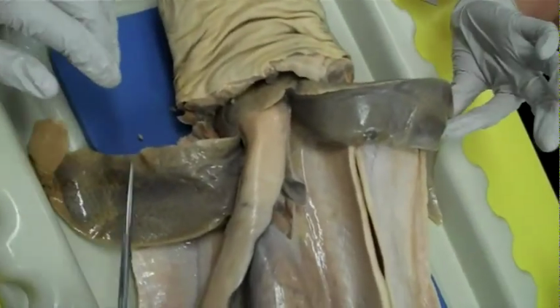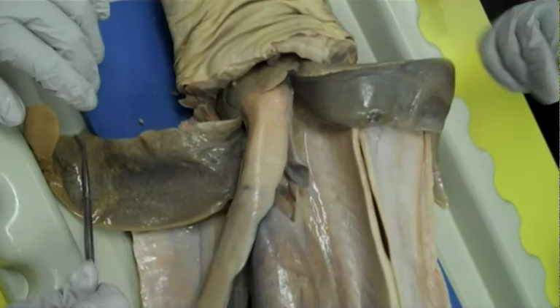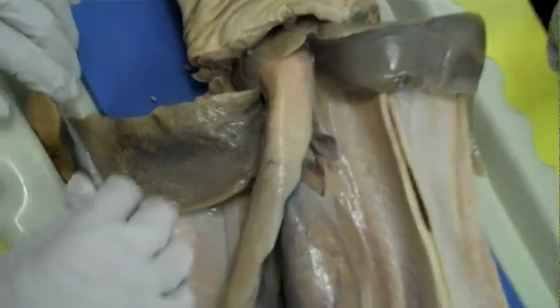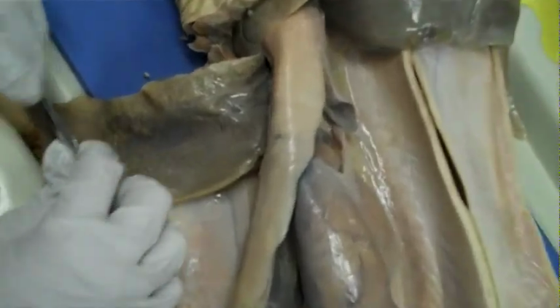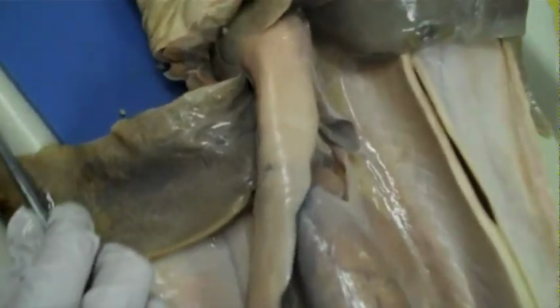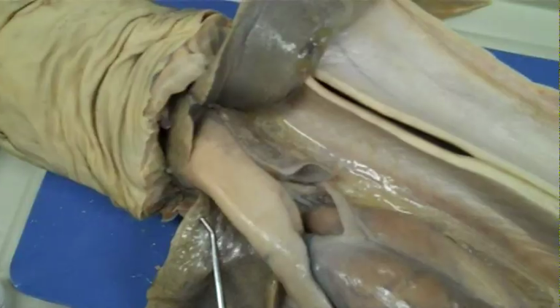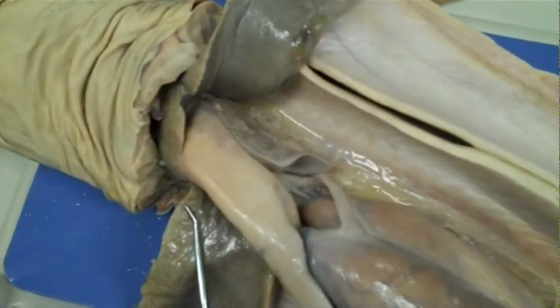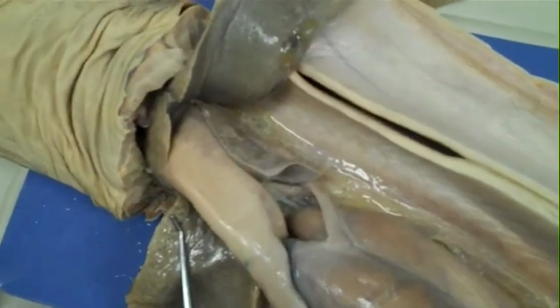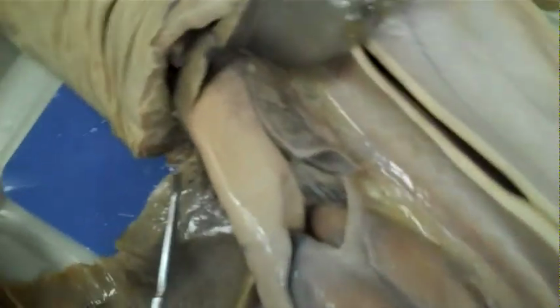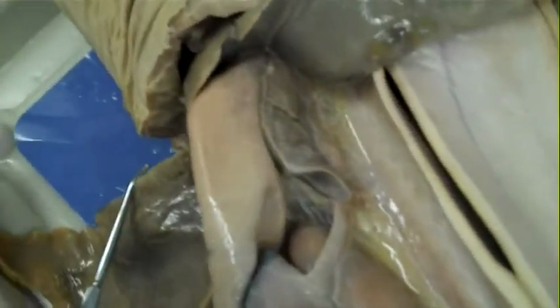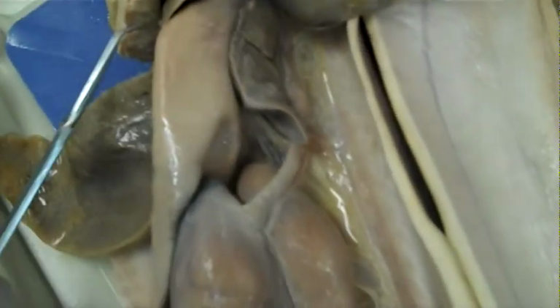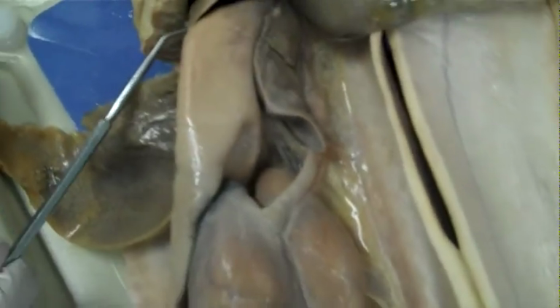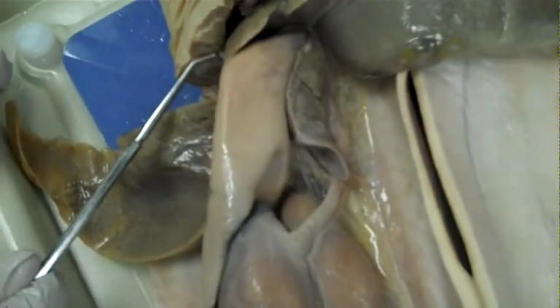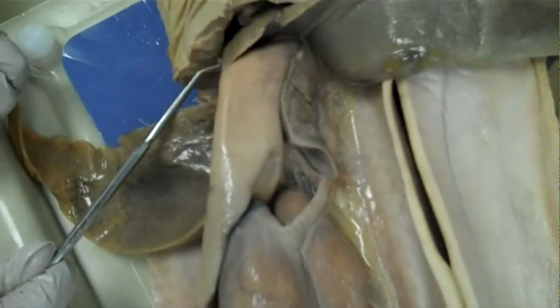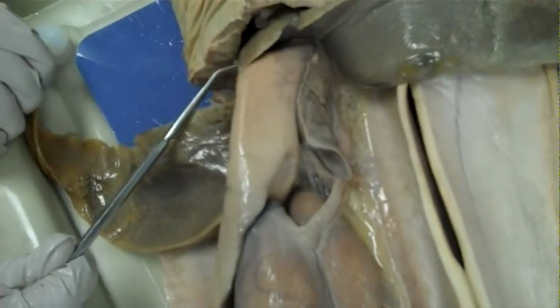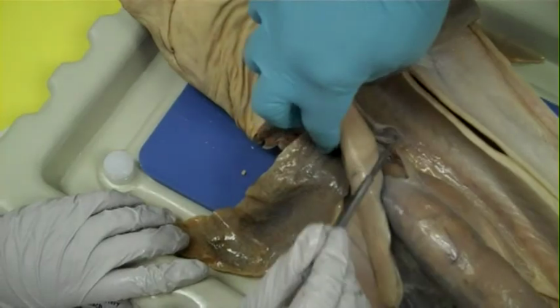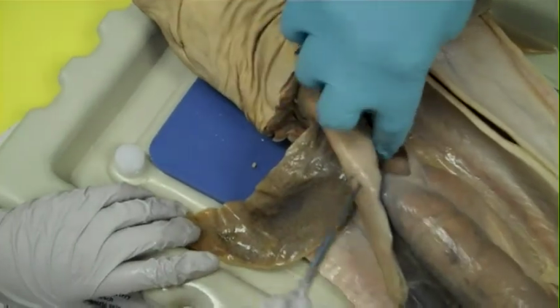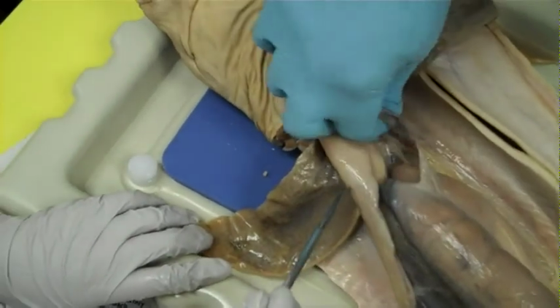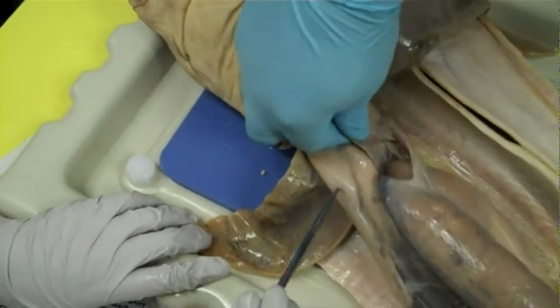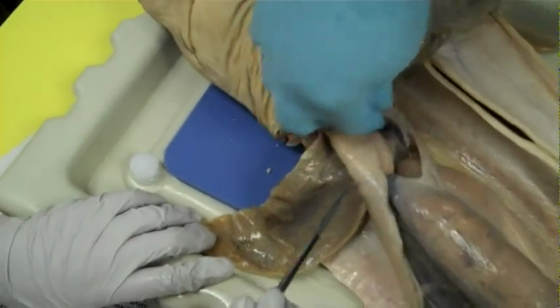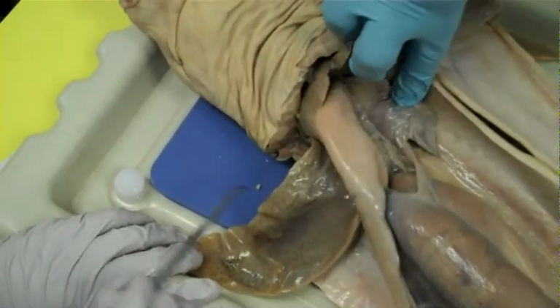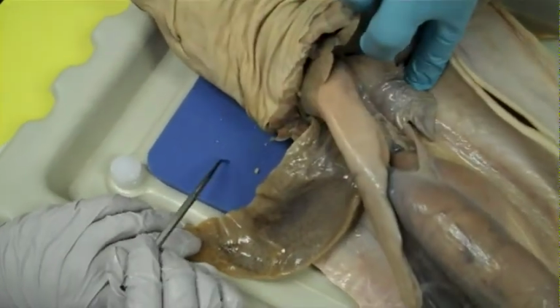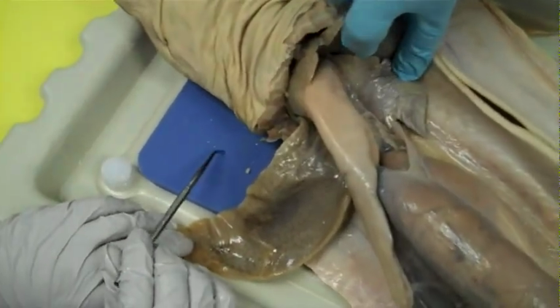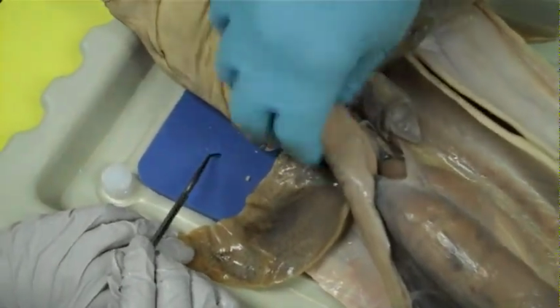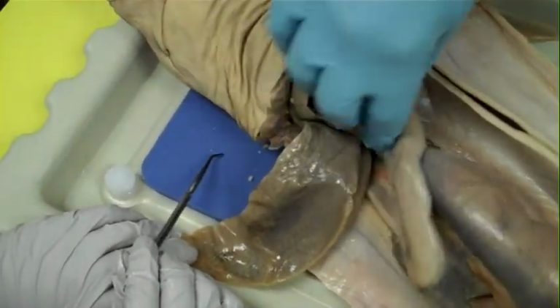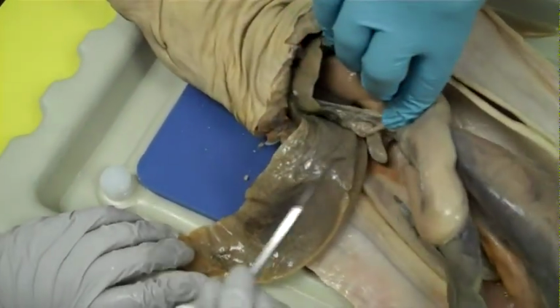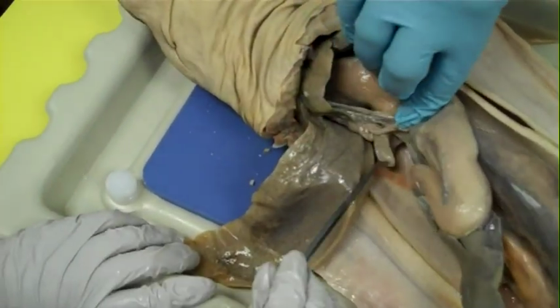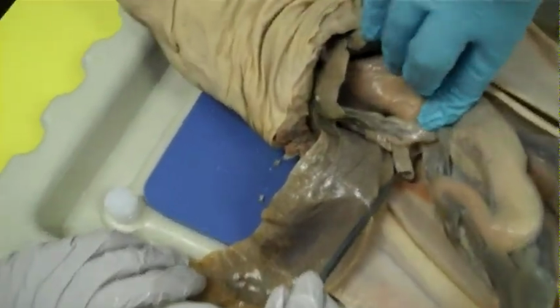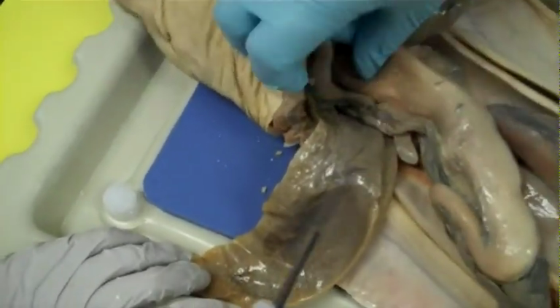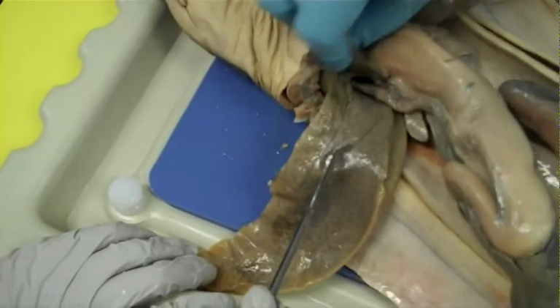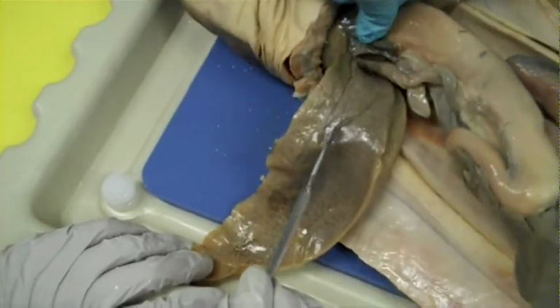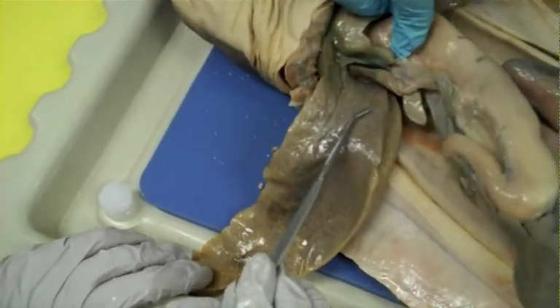Do not cut it out — we're not removing it. There is a medial lobe, and connected to that medial lobe you will see the gallbladder. See the green? That's the gallbladder.